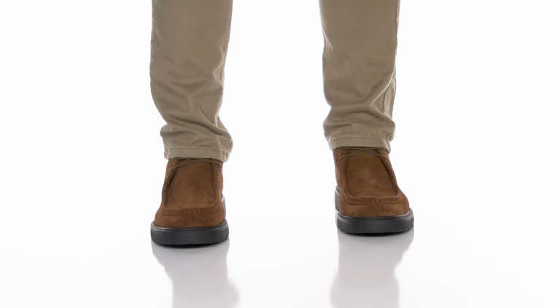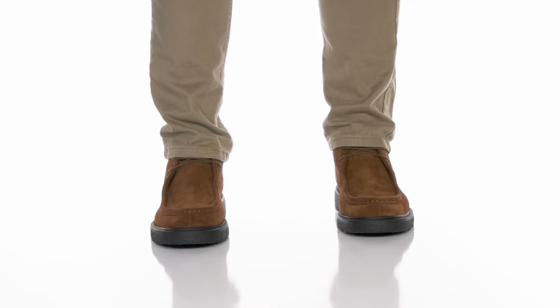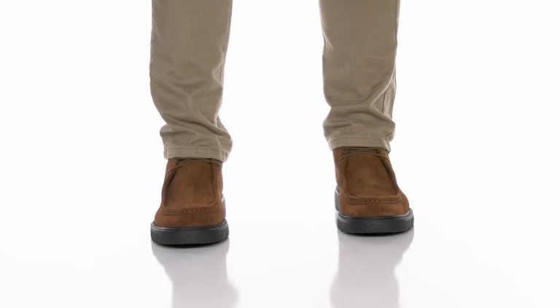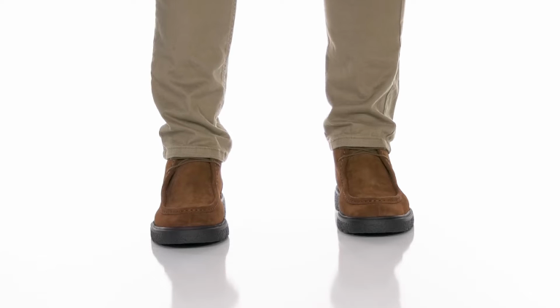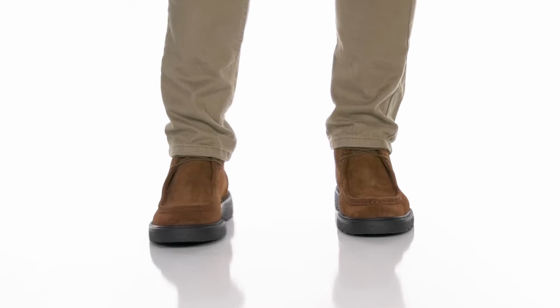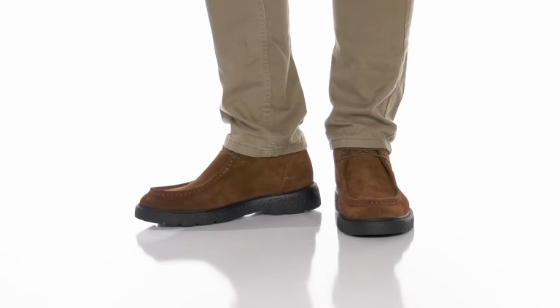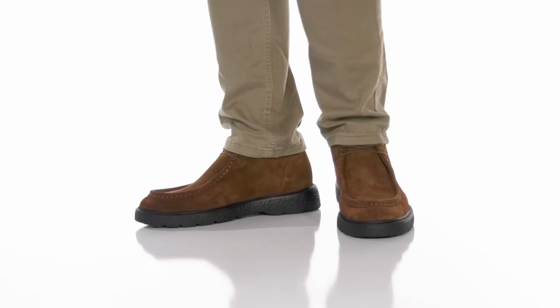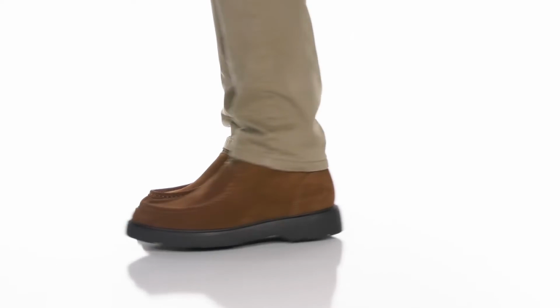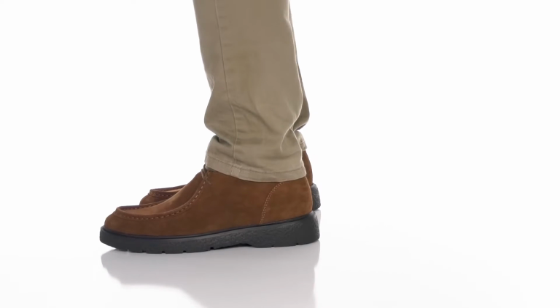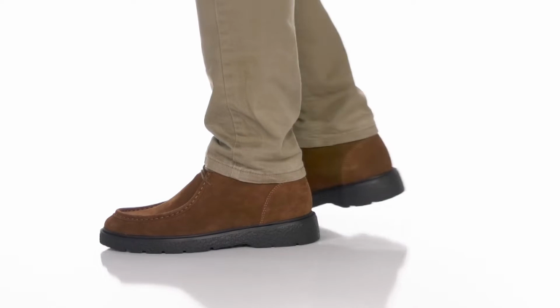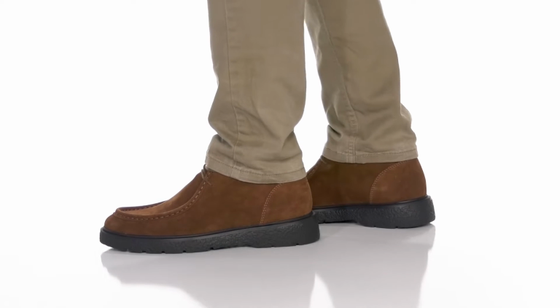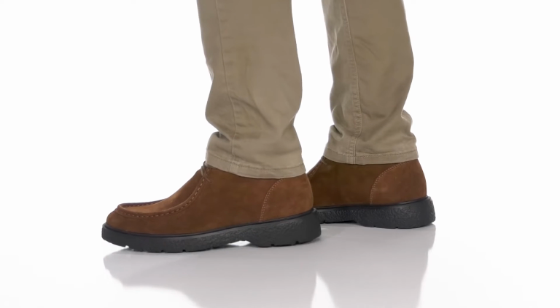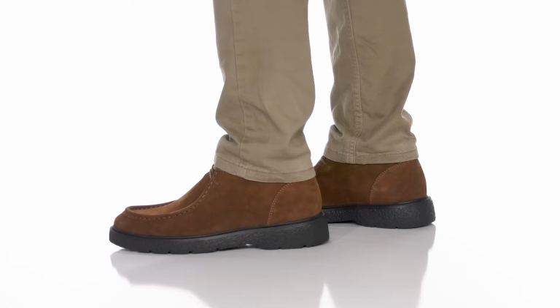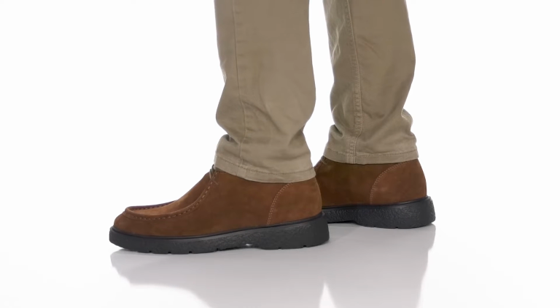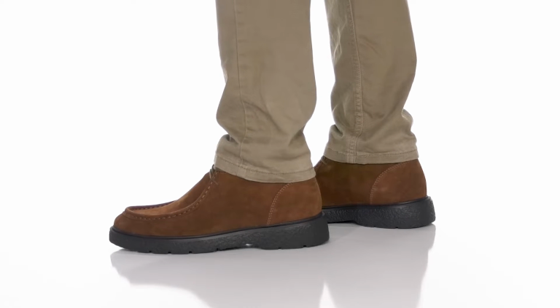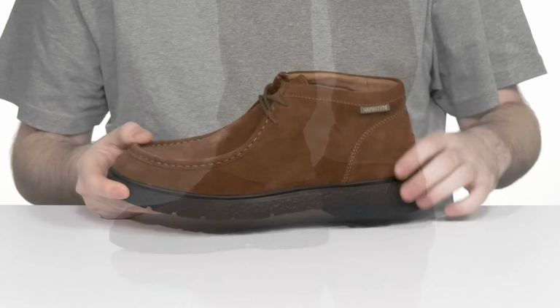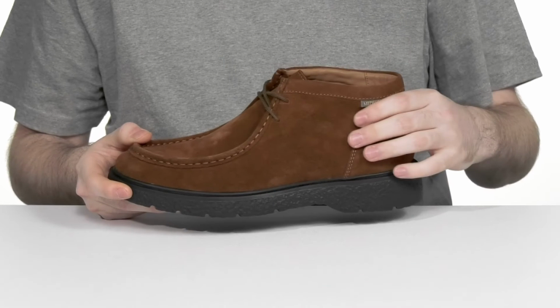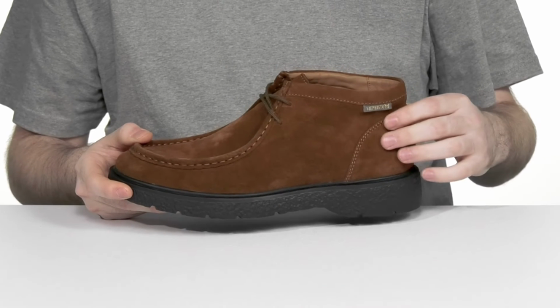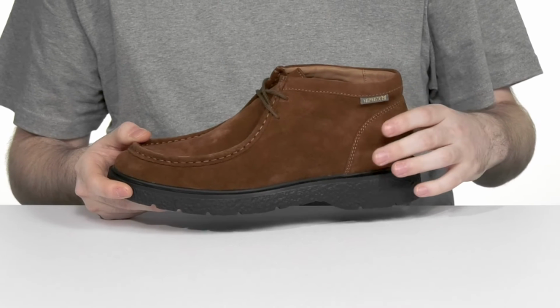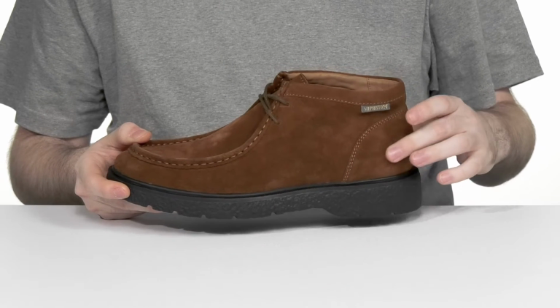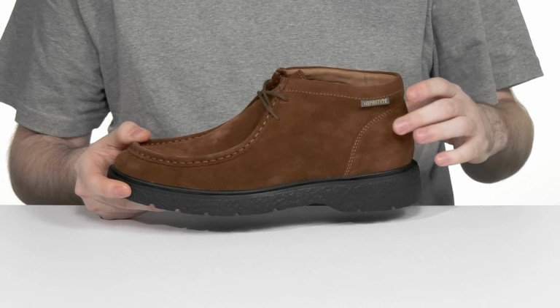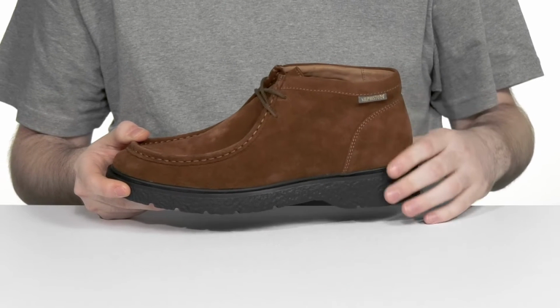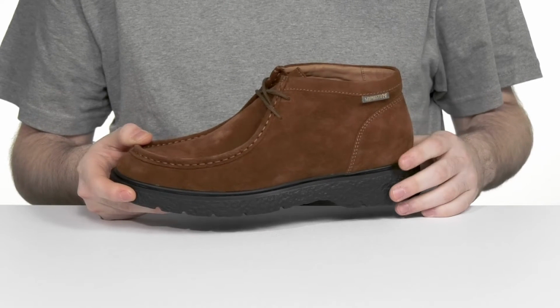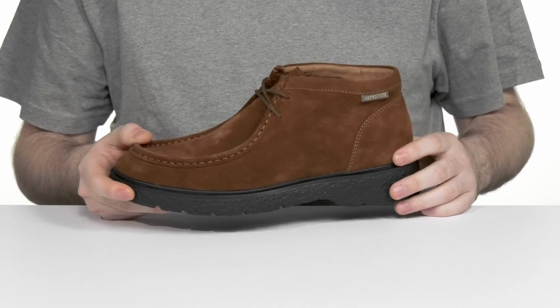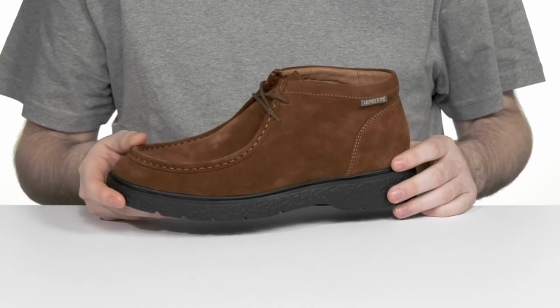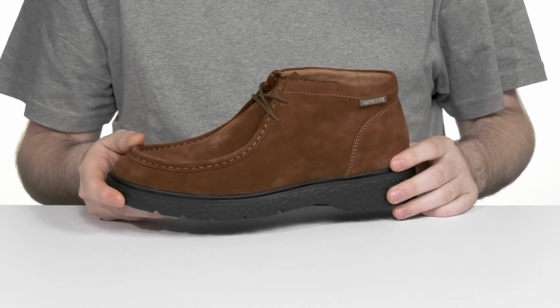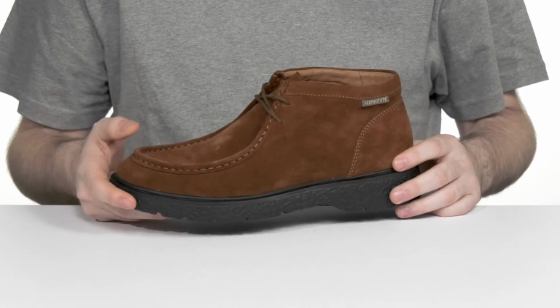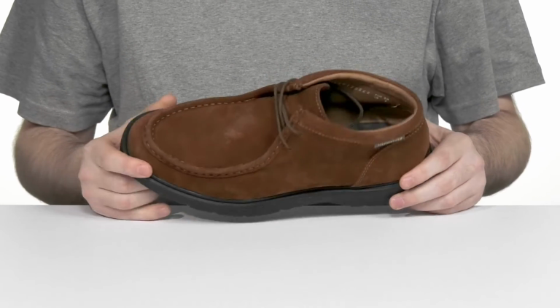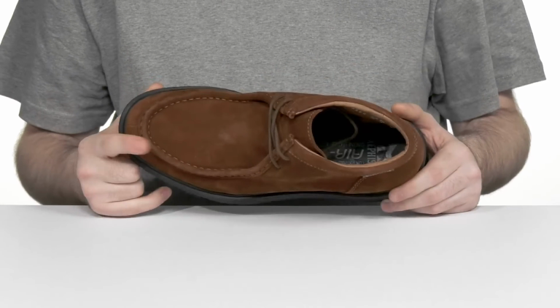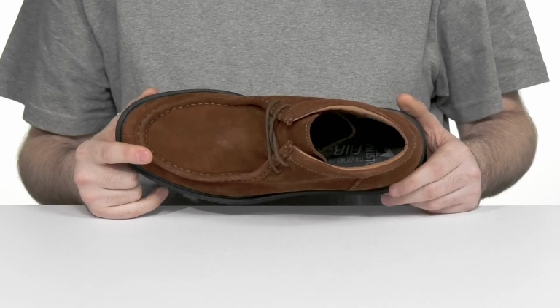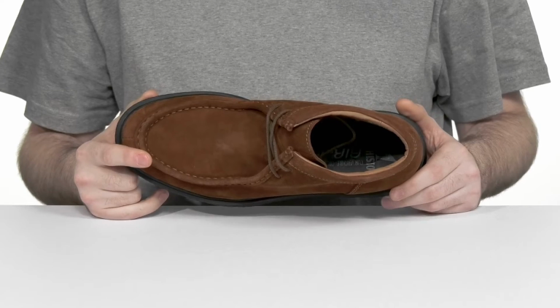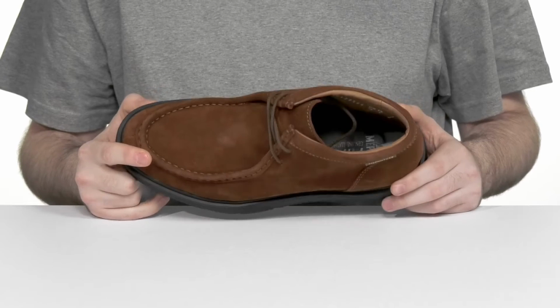Look great and feel comfortable in a classic ankle boot courtesy of Mephisto. This stylish look has an upper that's made with soft velvety brown suede that has mock toe detailing across the front.